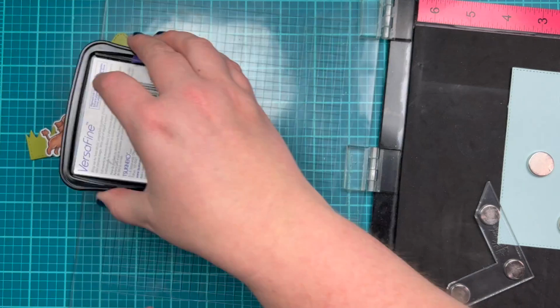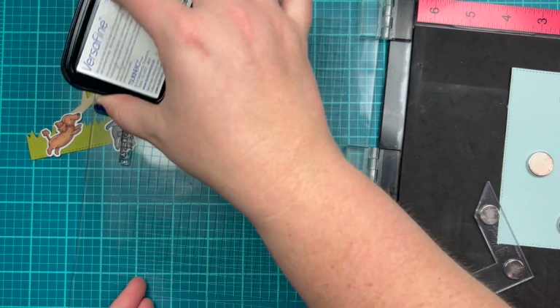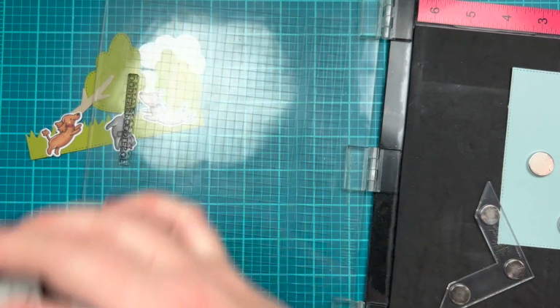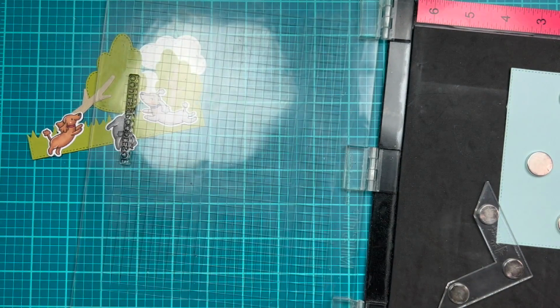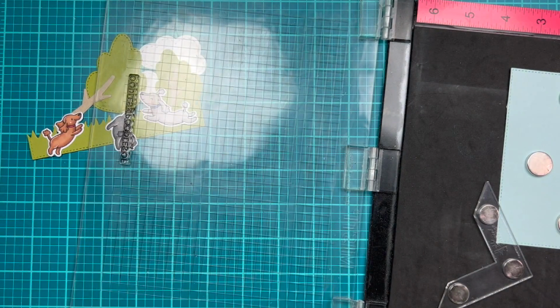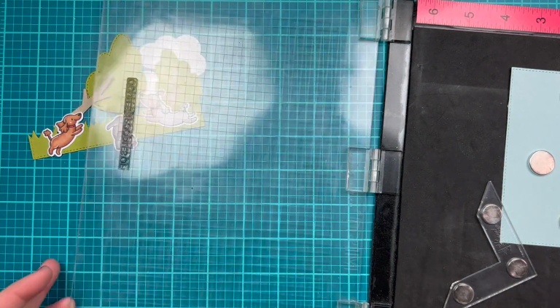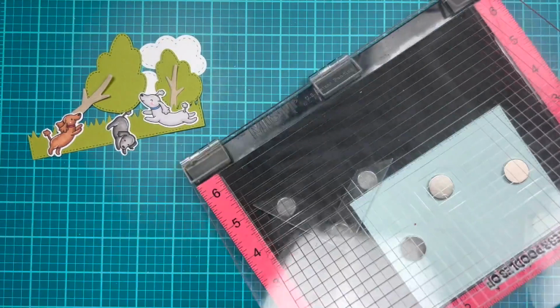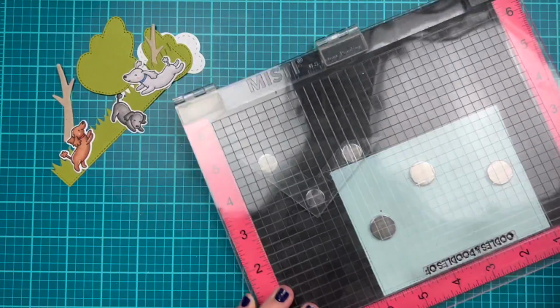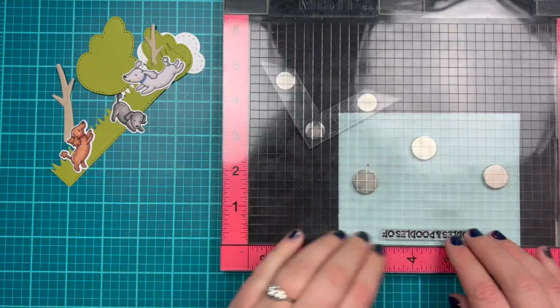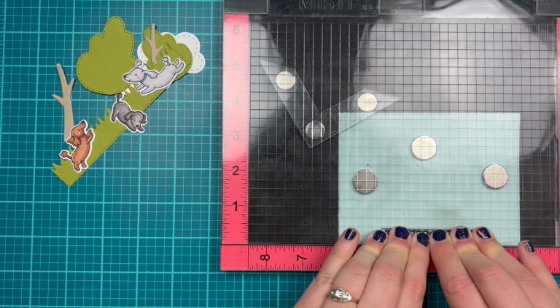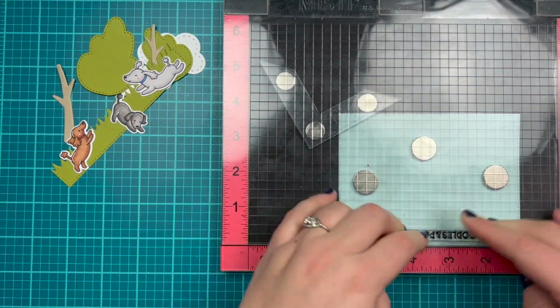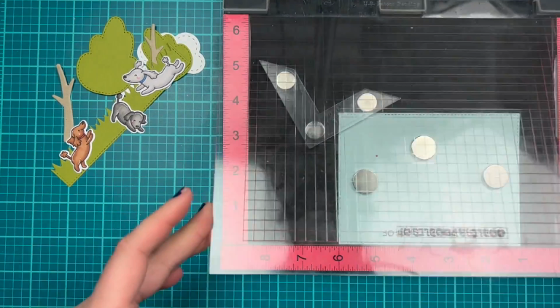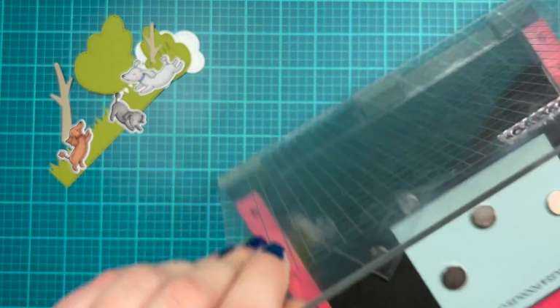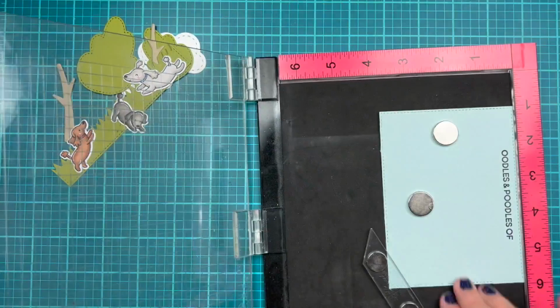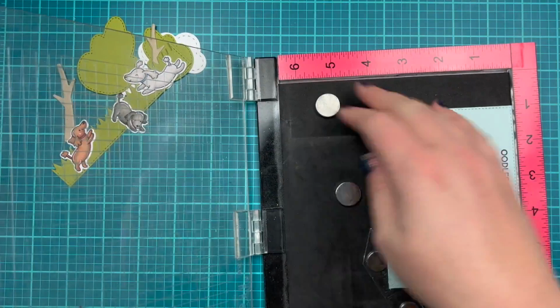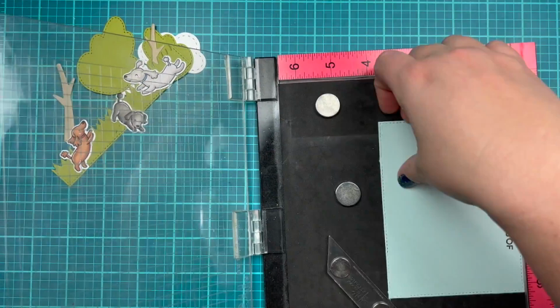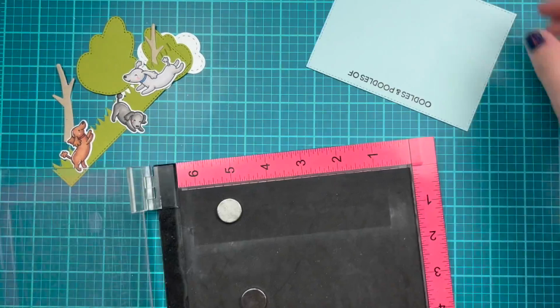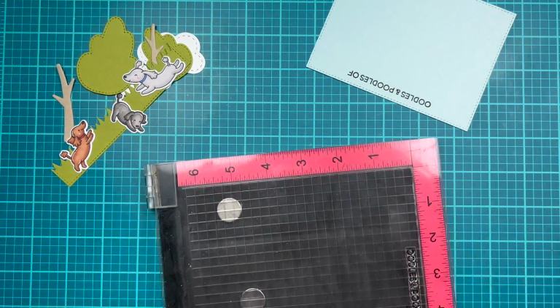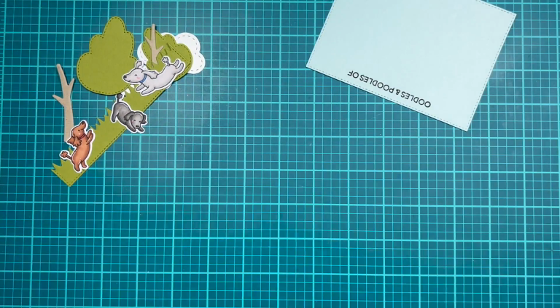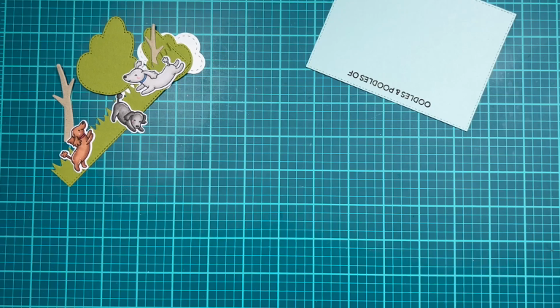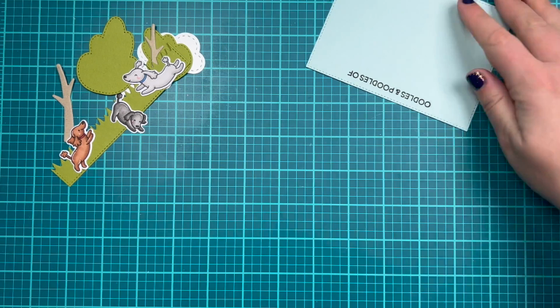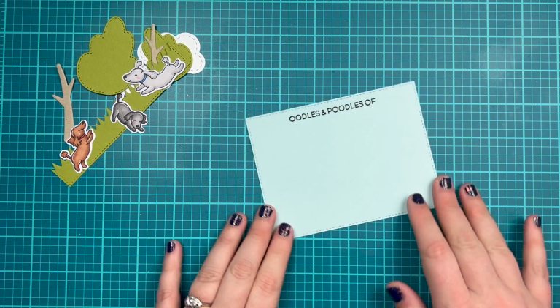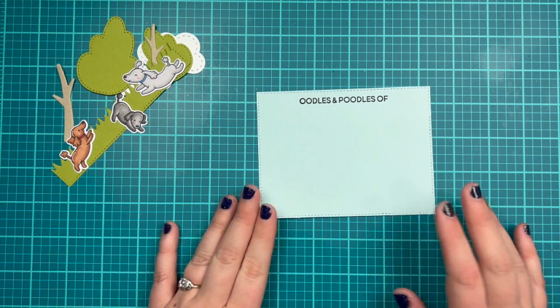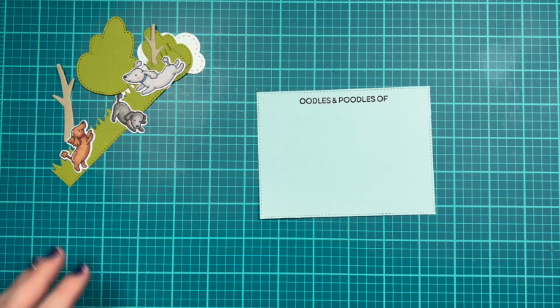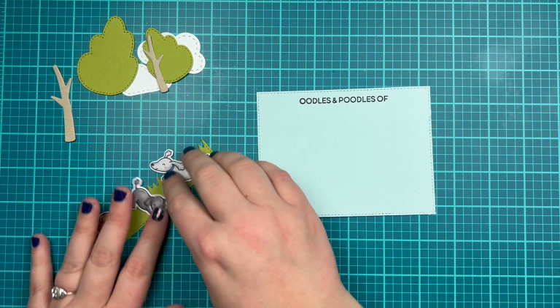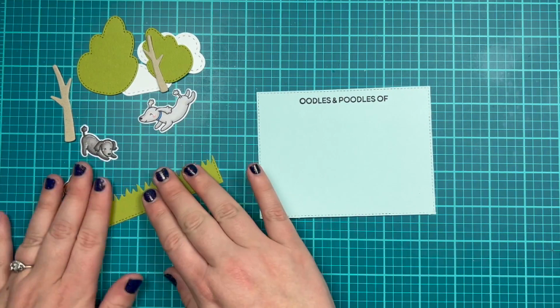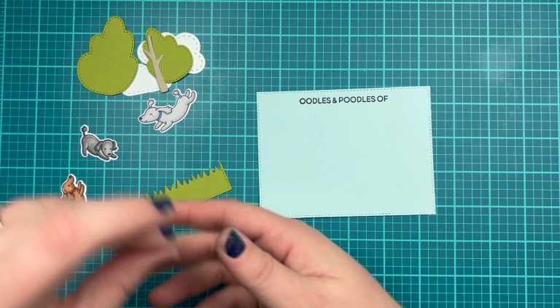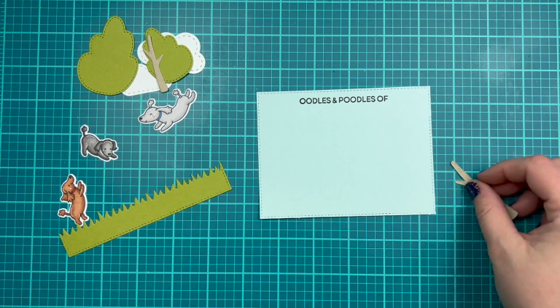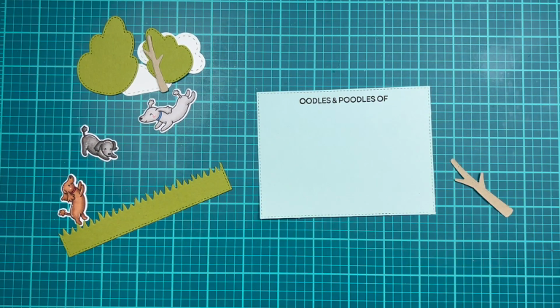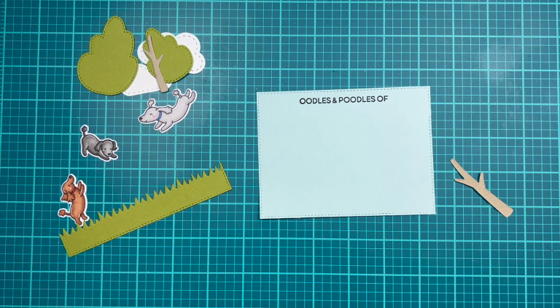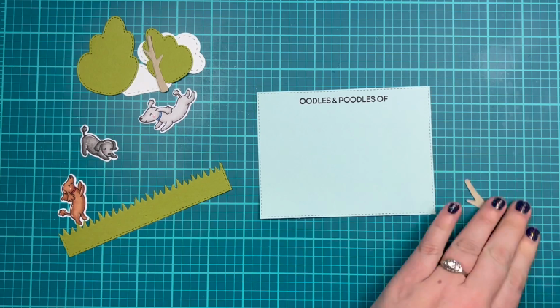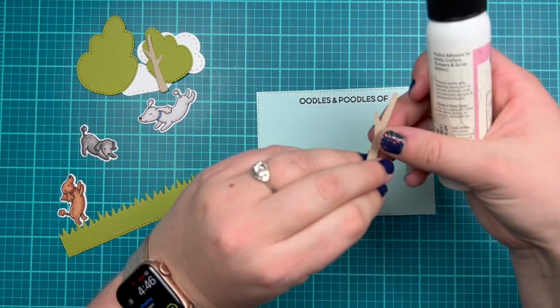I'm going to stamp it in Versafine Onyx Black just to add some contrast since it is a very light colored sky and I wanted to make sure my sentiment stood out nicely. There I have my 'Oodles and Poodles of' and now I can start arranging my scene.